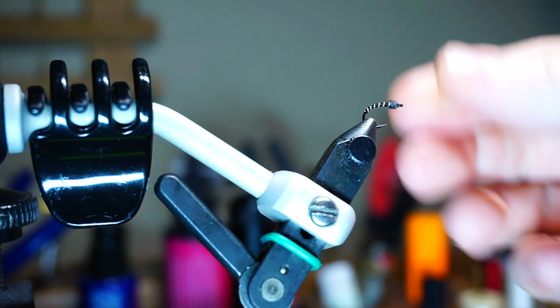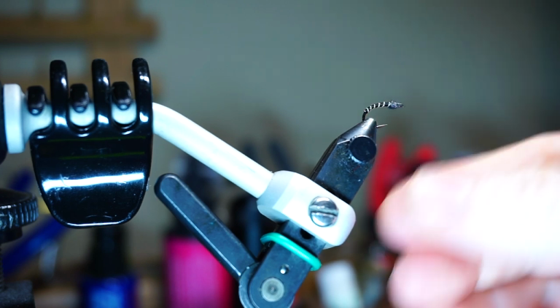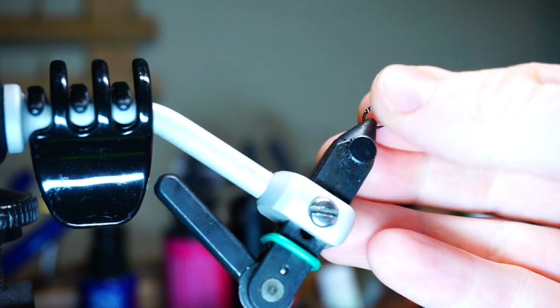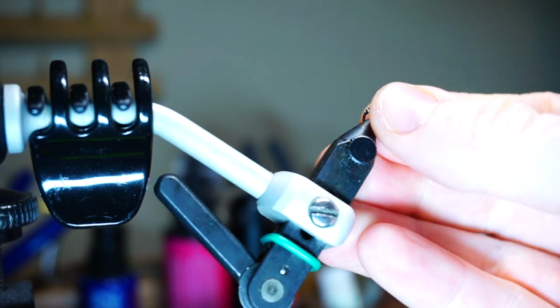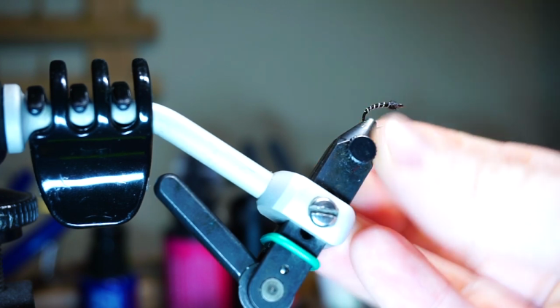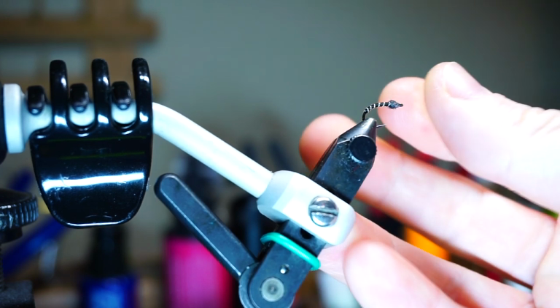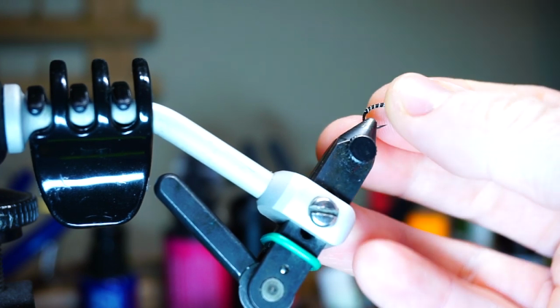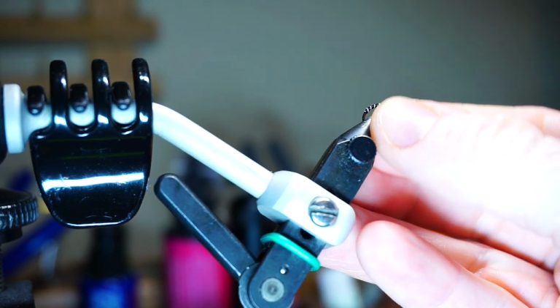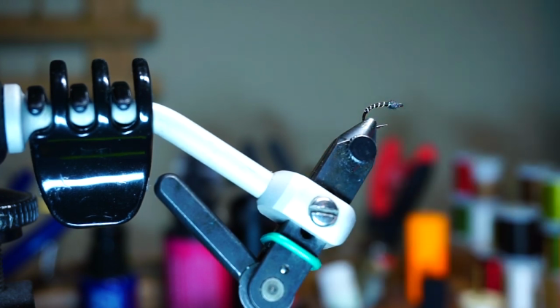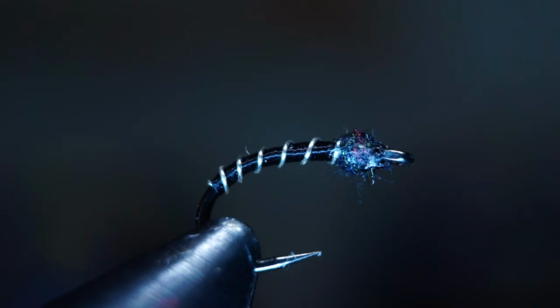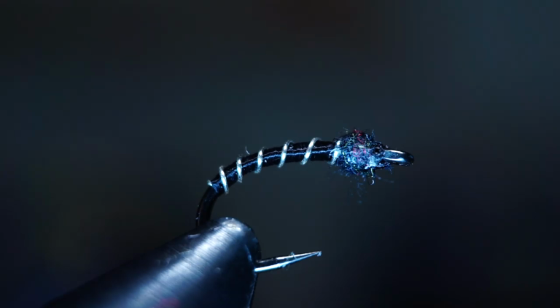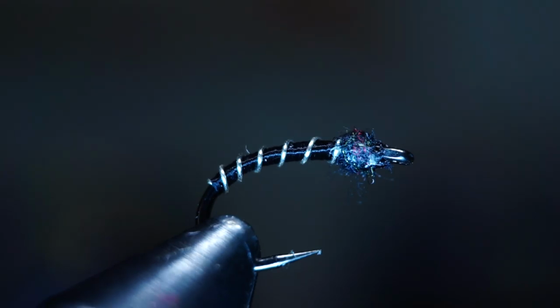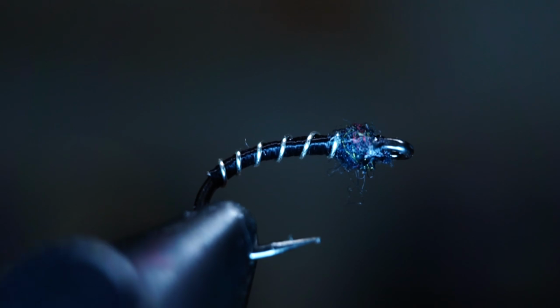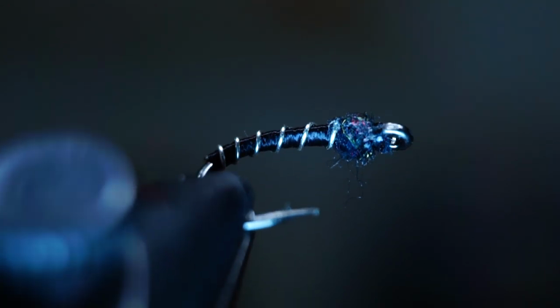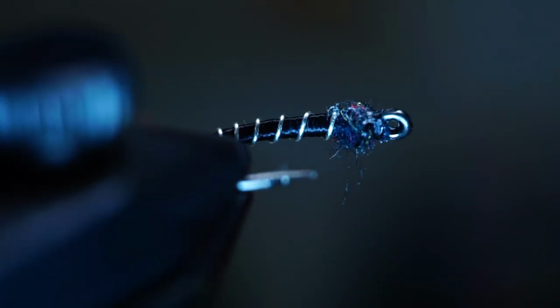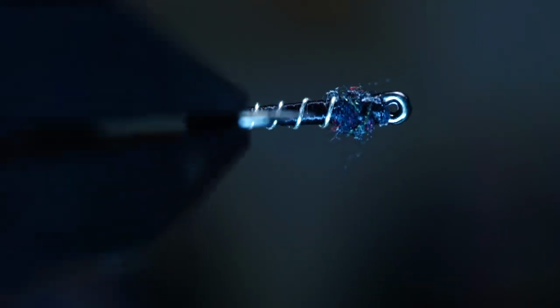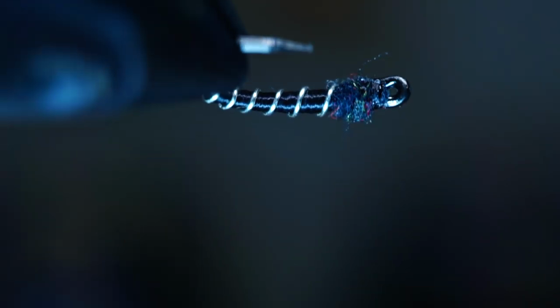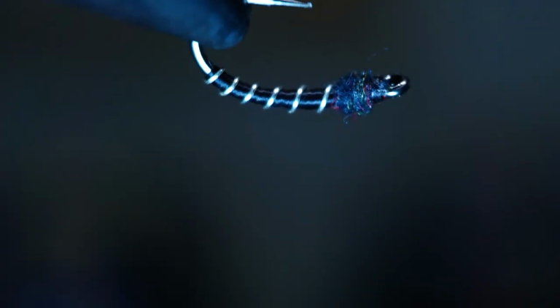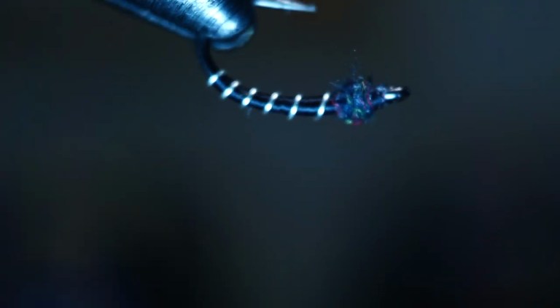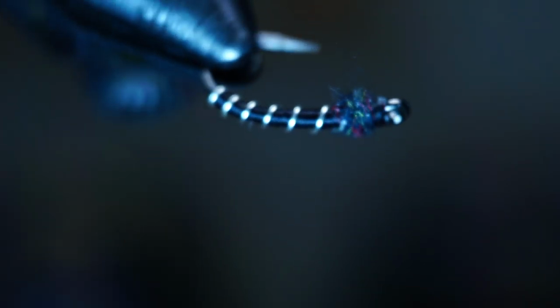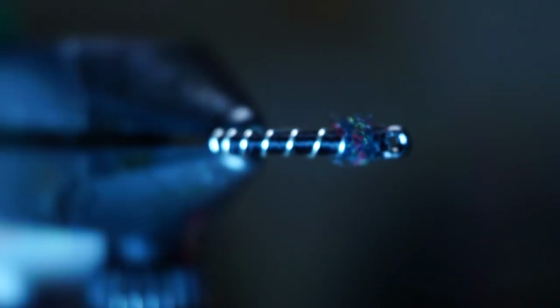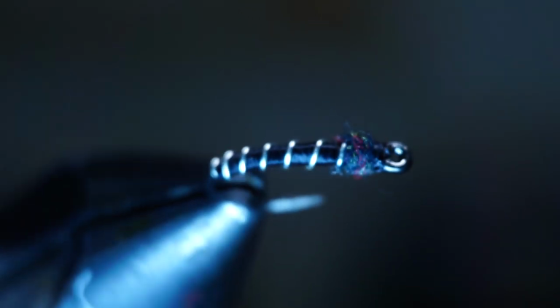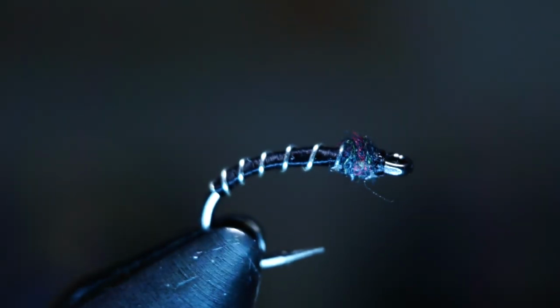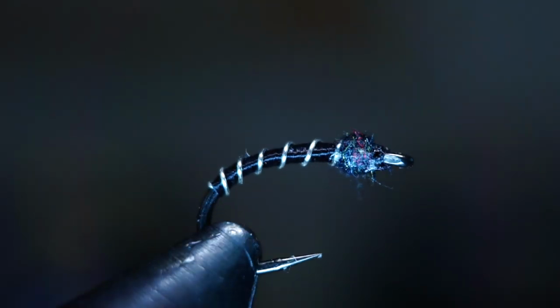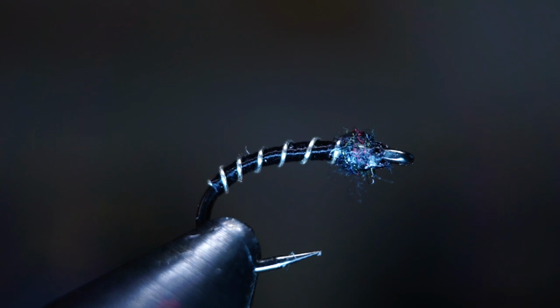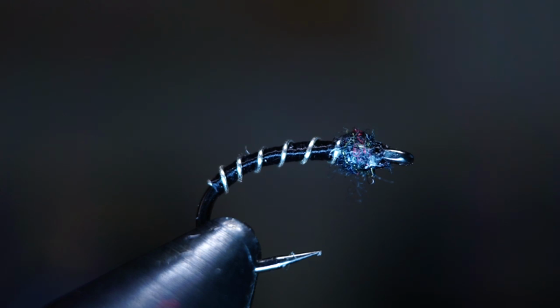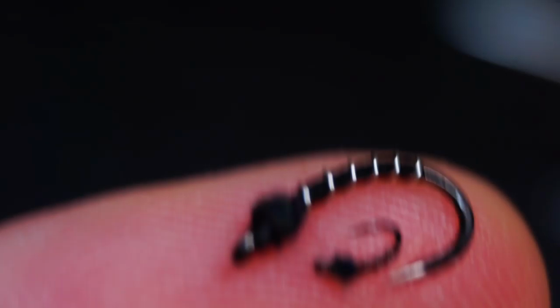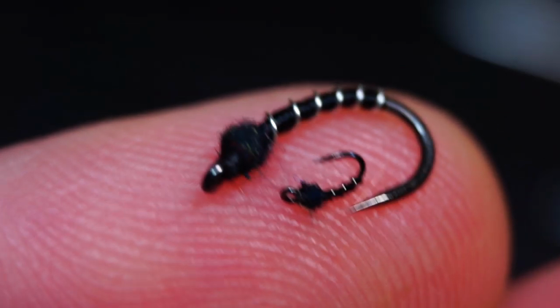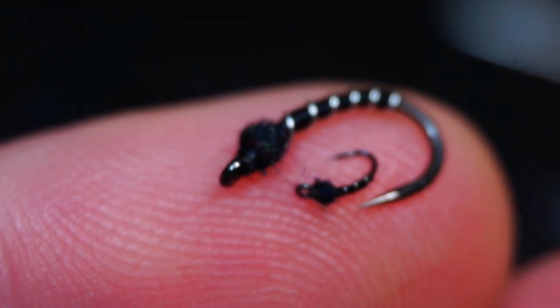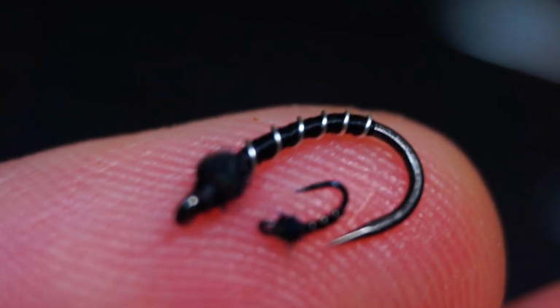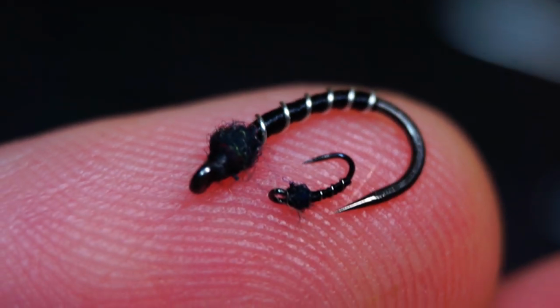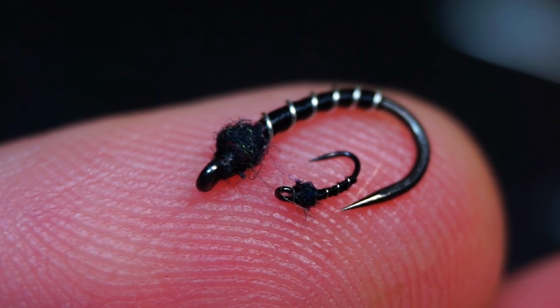And there we go — a black beauty. If you were thinking this sure looks like a zebra midge, you'd be right. Basically it is a zebra midge without the bead head. The nice thing about this fly is that it's simple enough to be tied on the smallest of sizes.